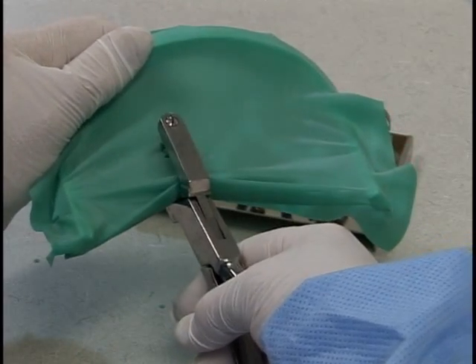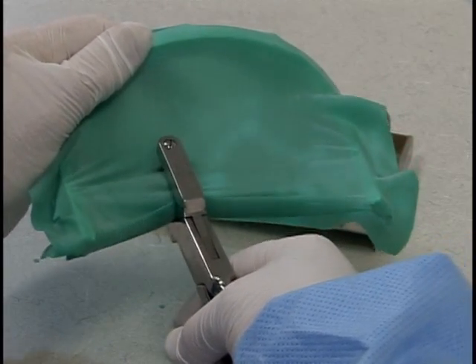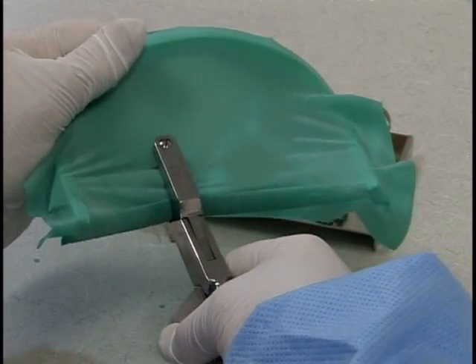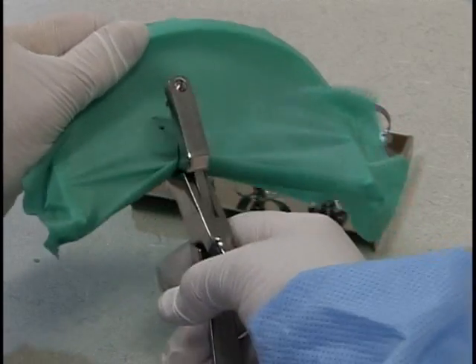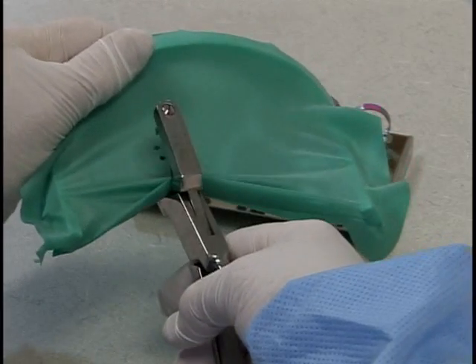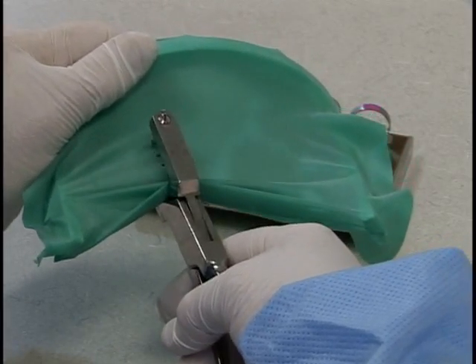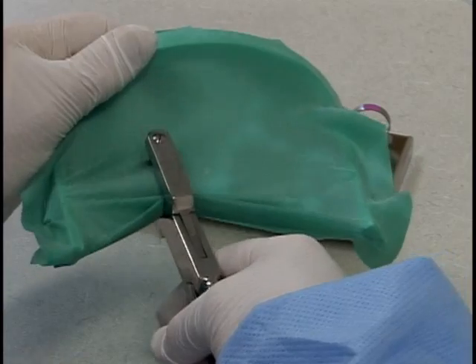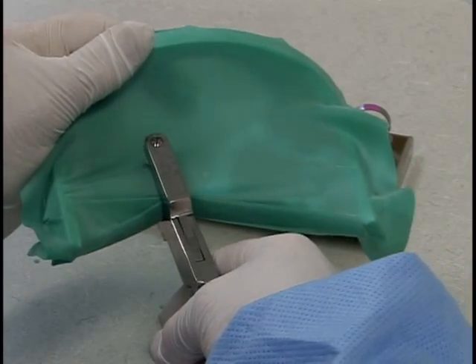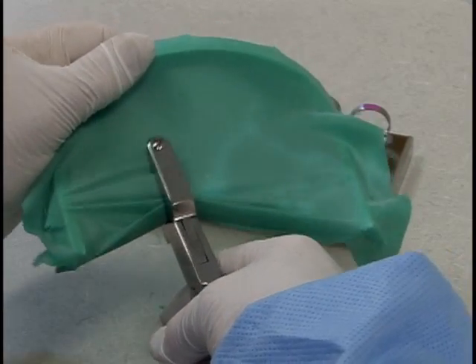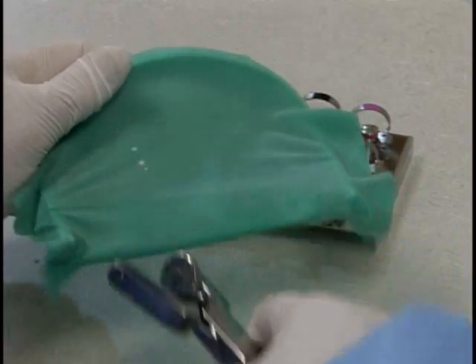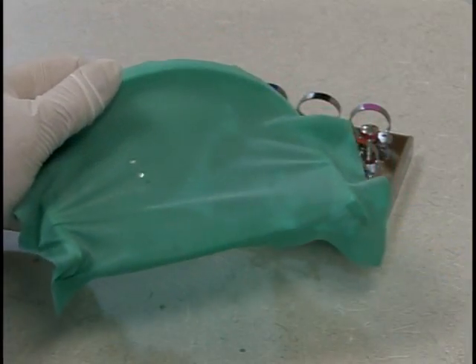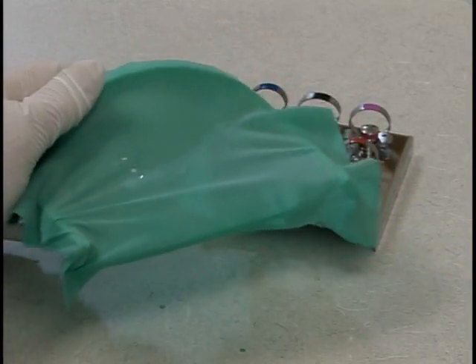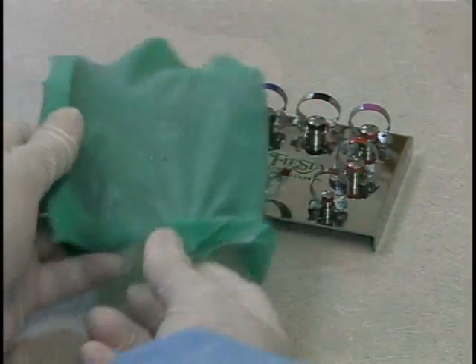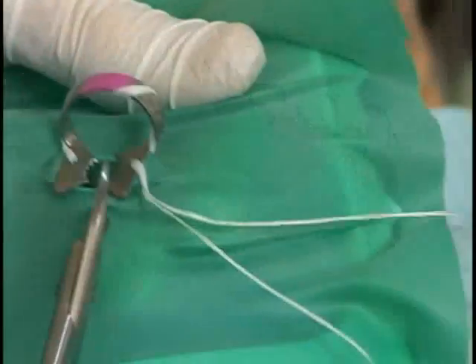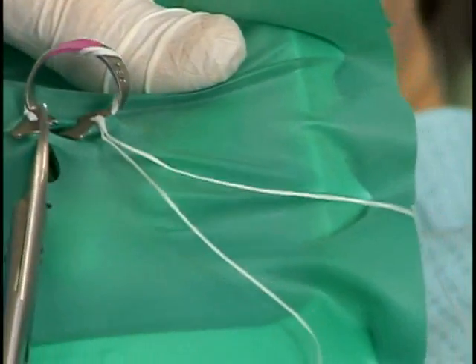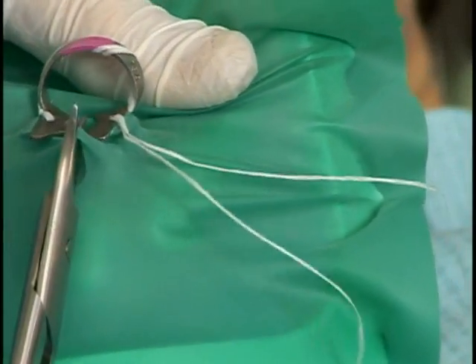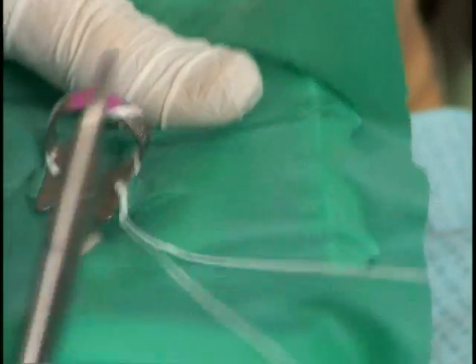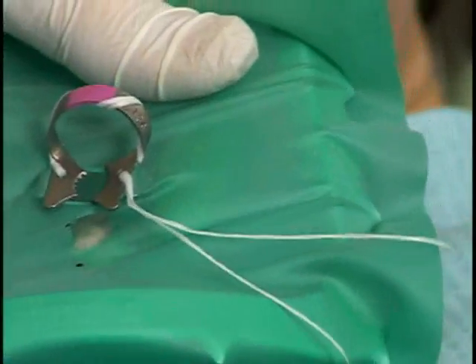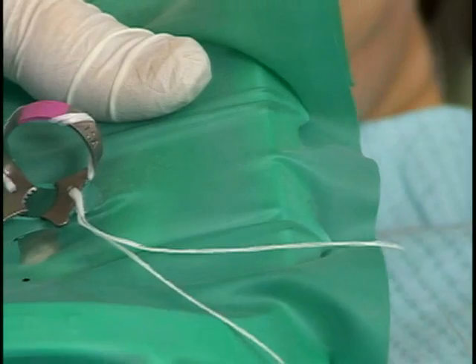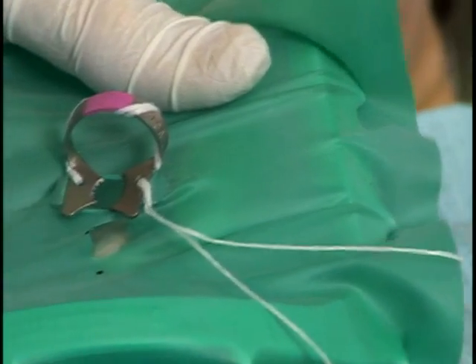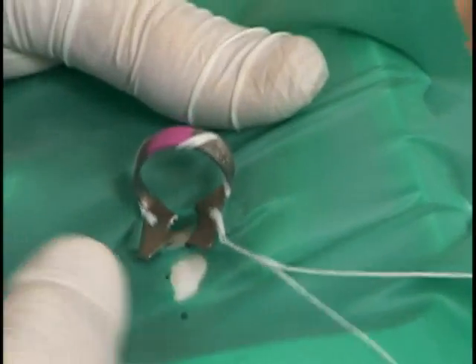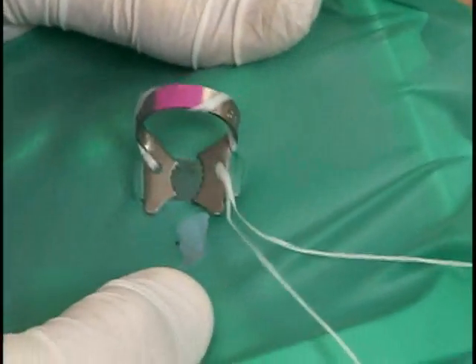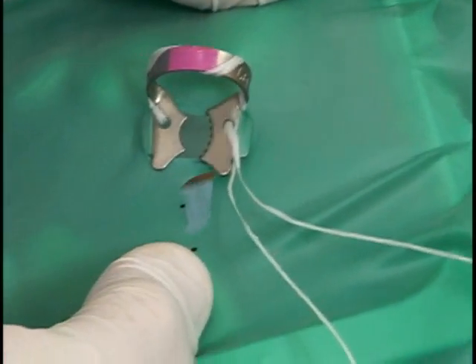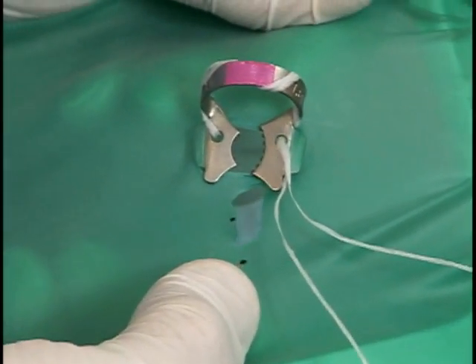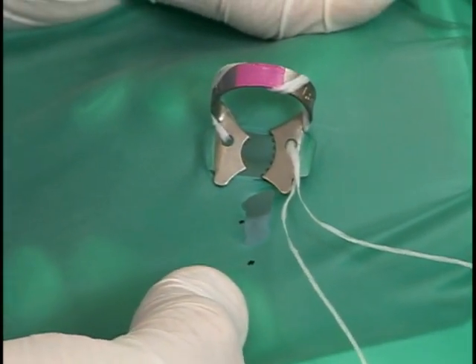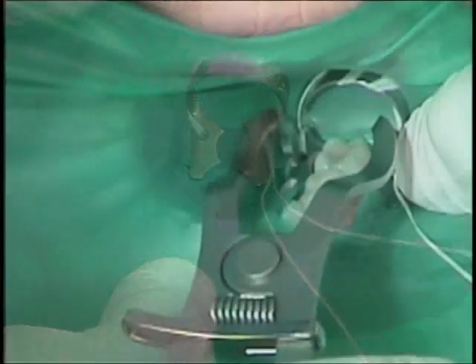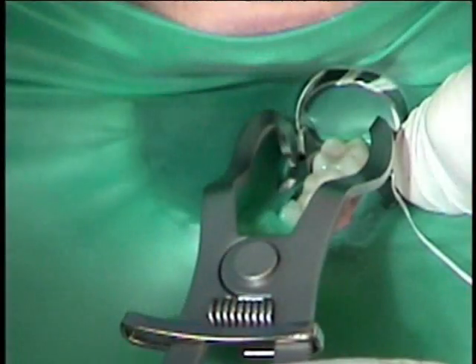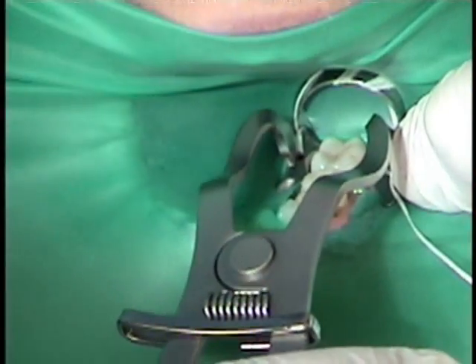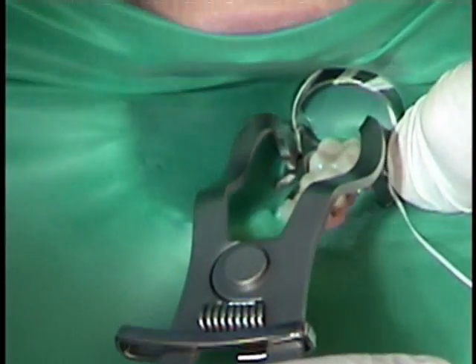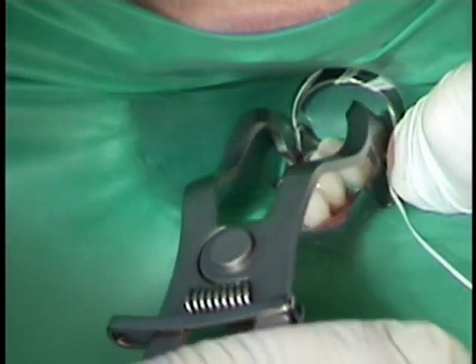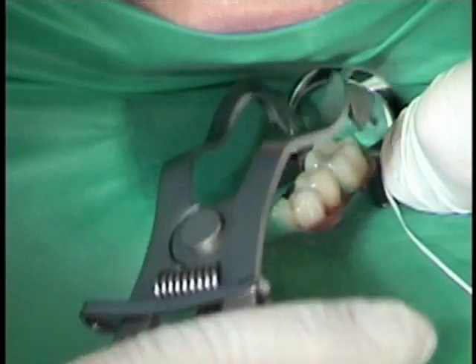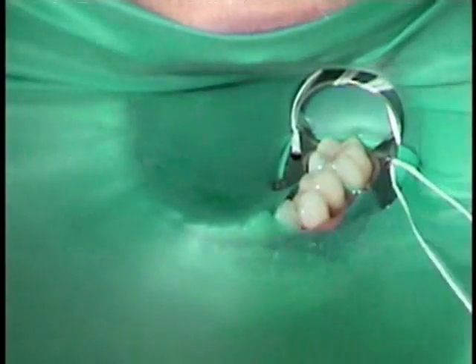The dam is placed on the frame and three holes are punched. Then the clamp is placed into the anchor tooth hole and a slit is cut between holes one and two. The dam is then carried to the mouth and the clamp is seated.